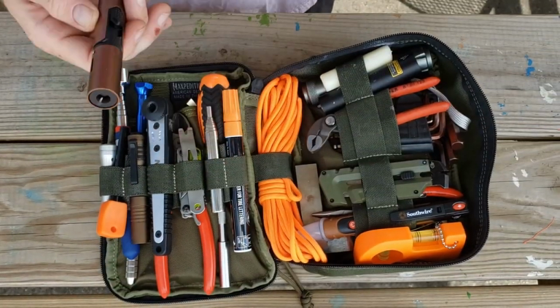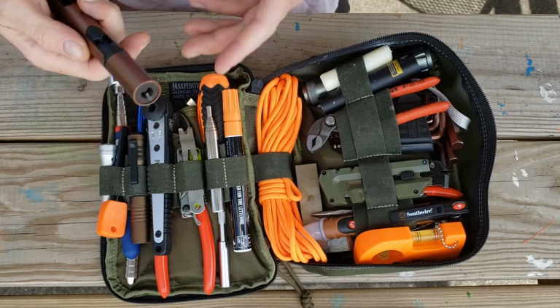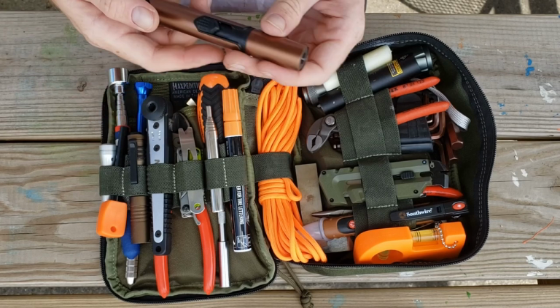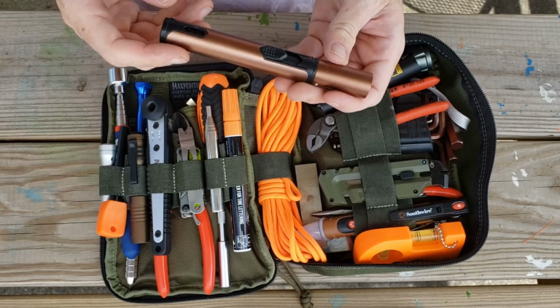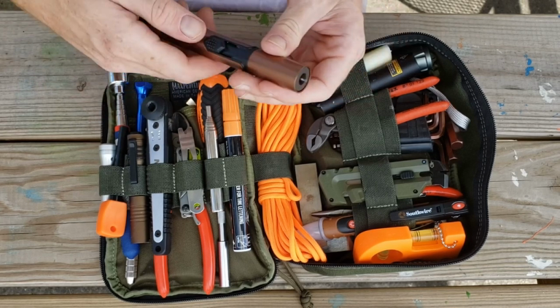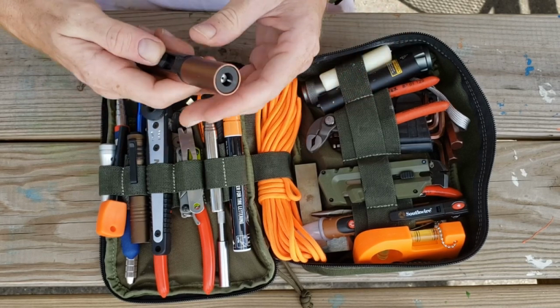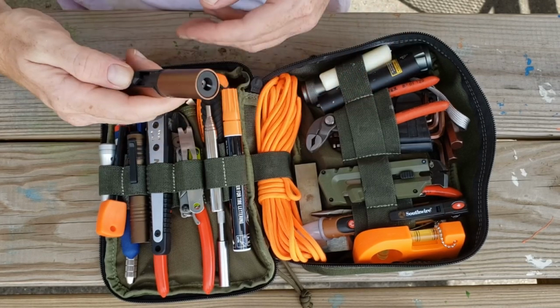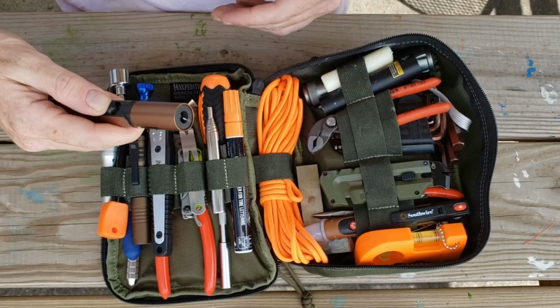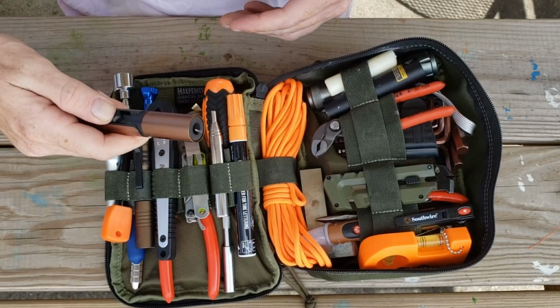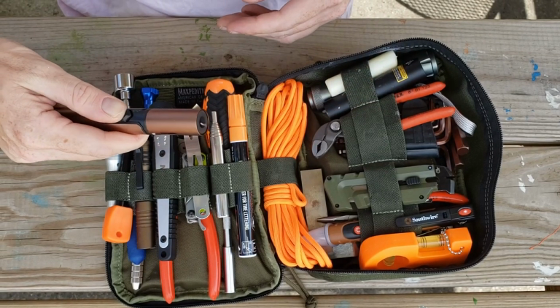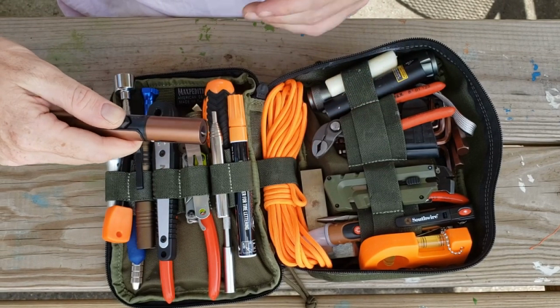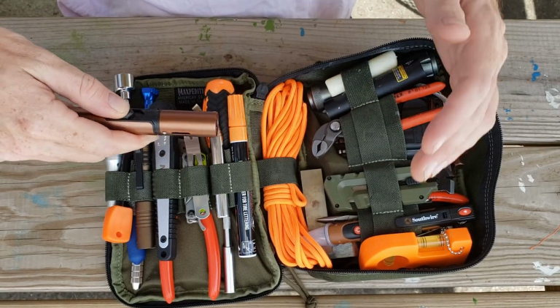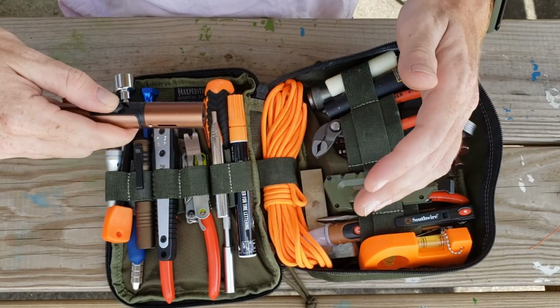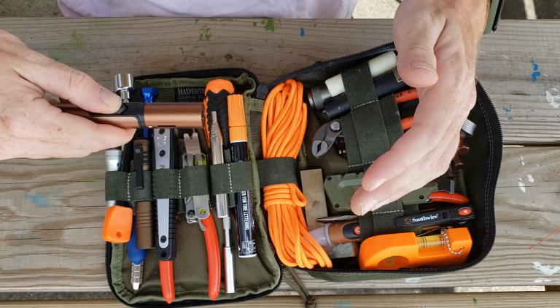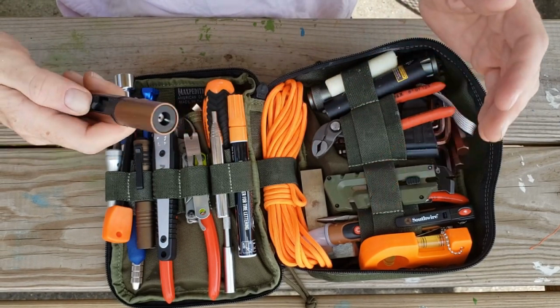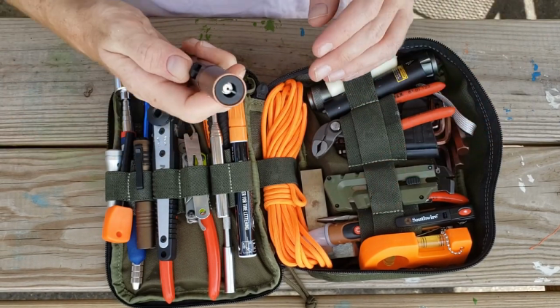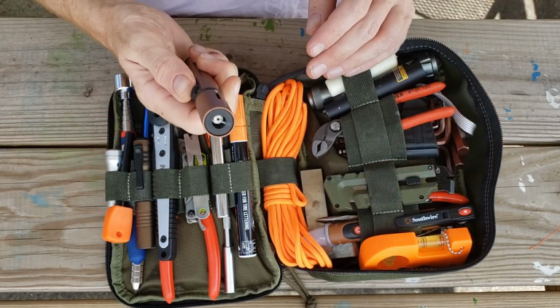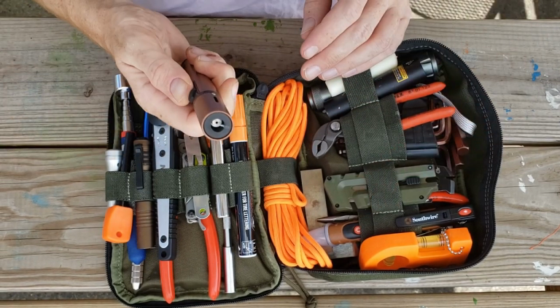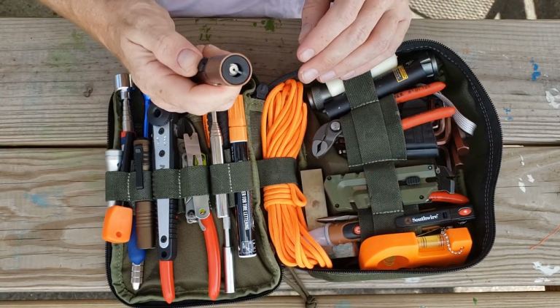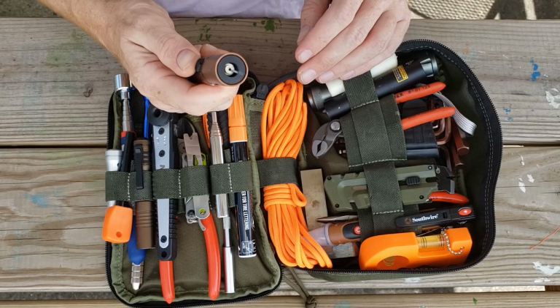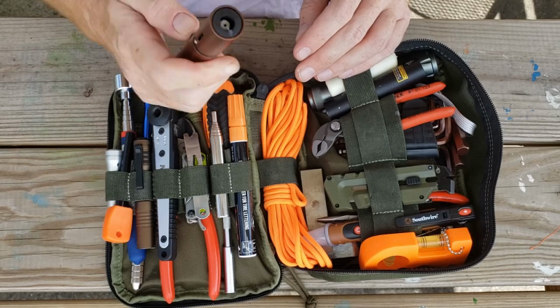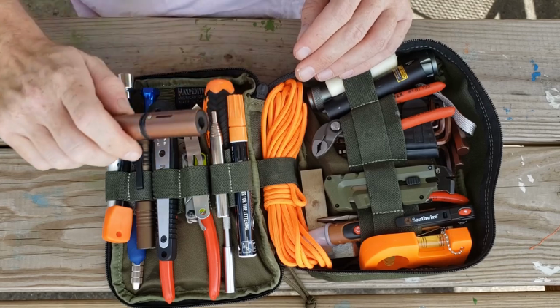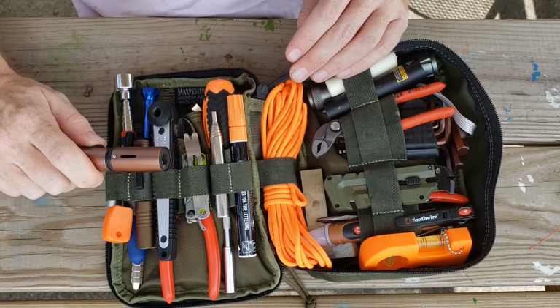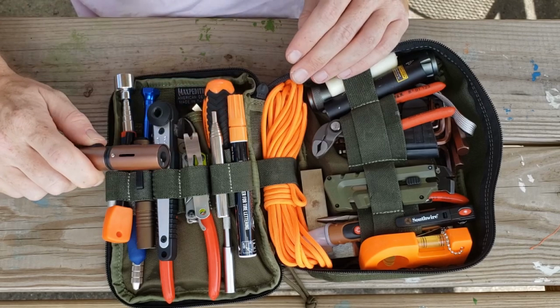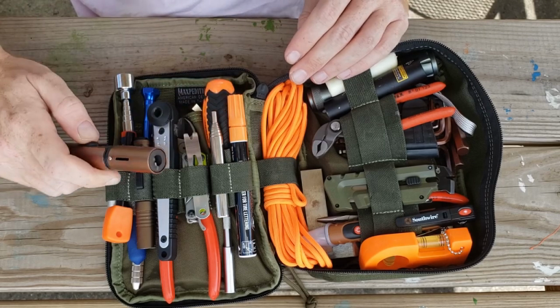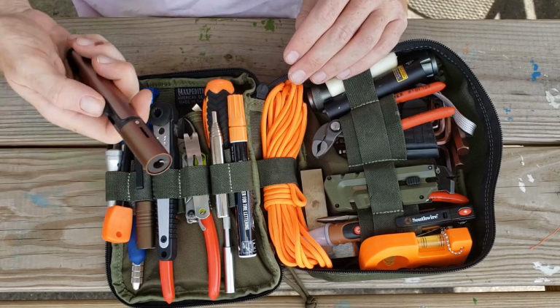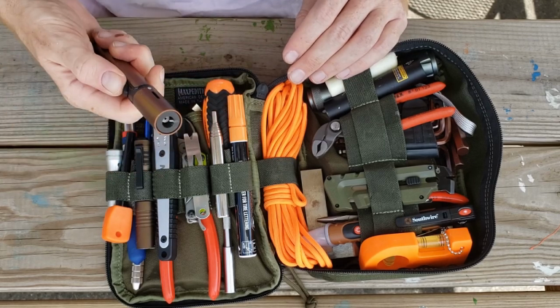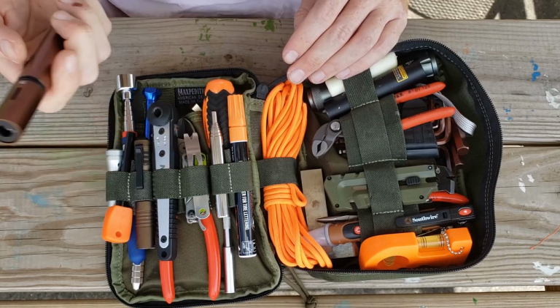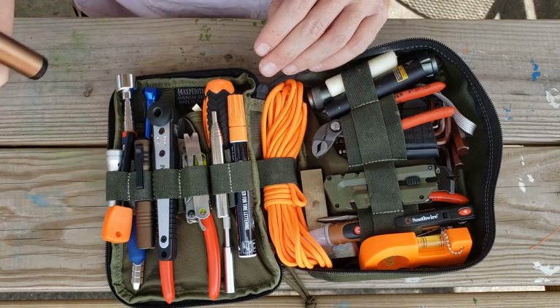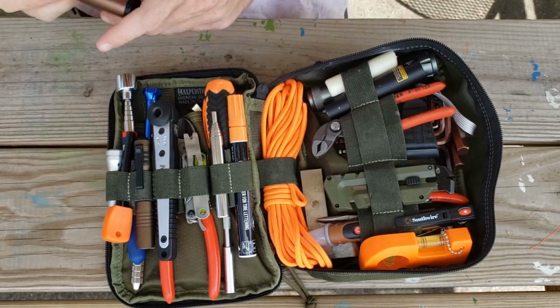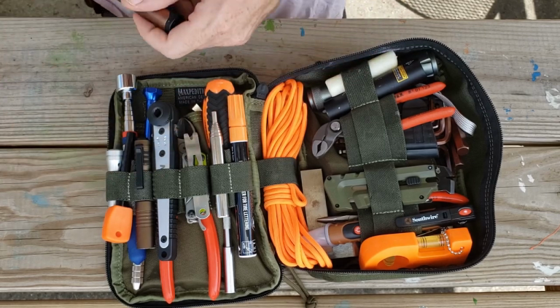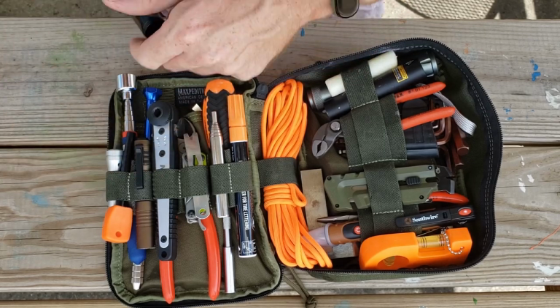We have a butane torch. Can't really see it out here but you can hear it working.